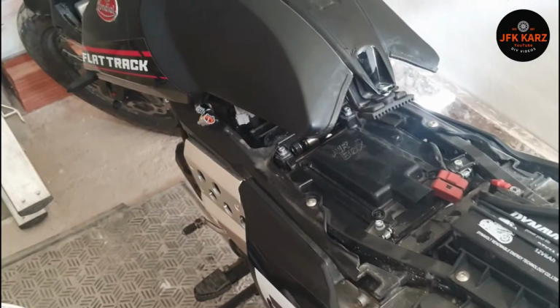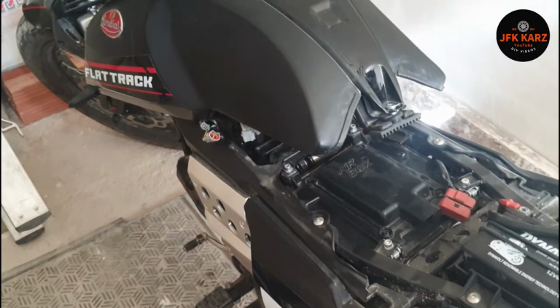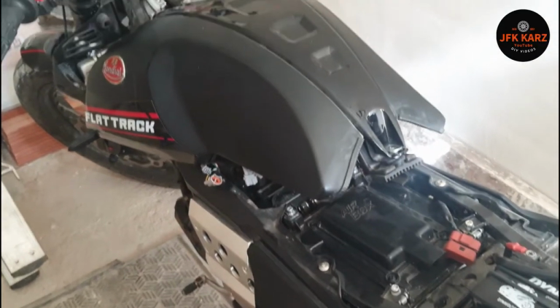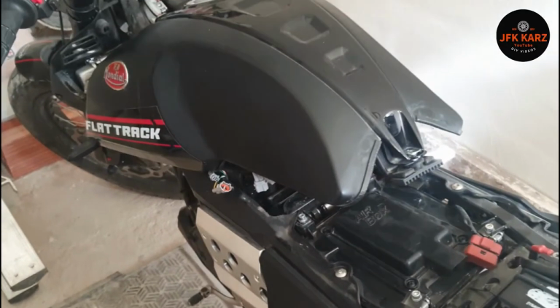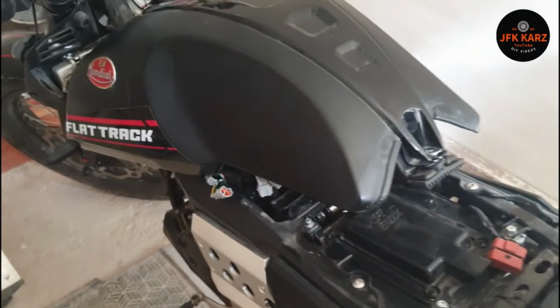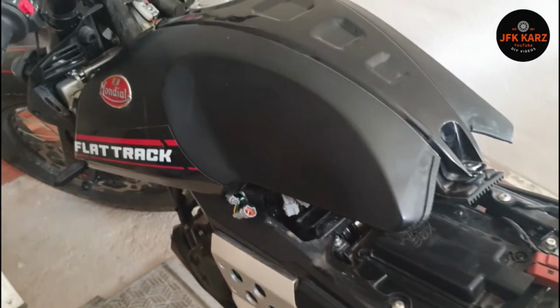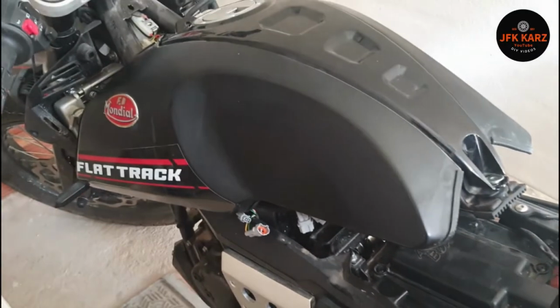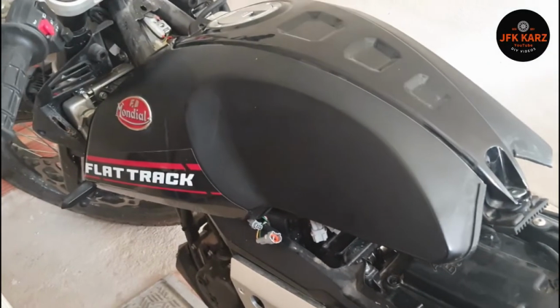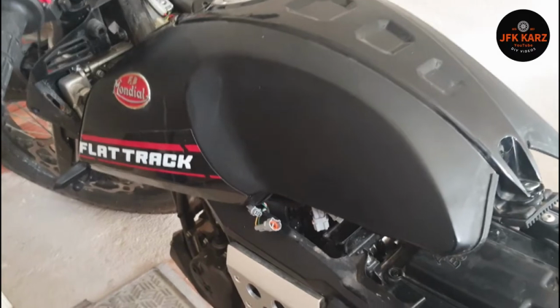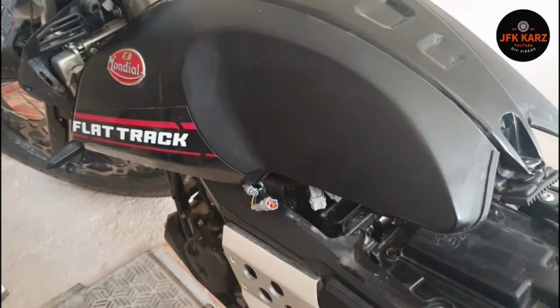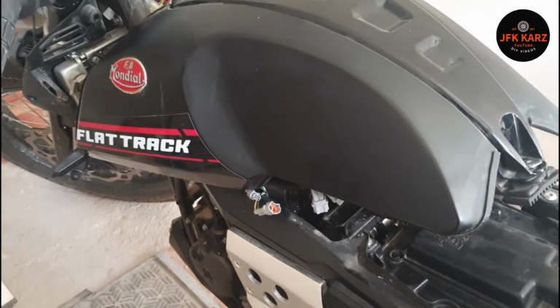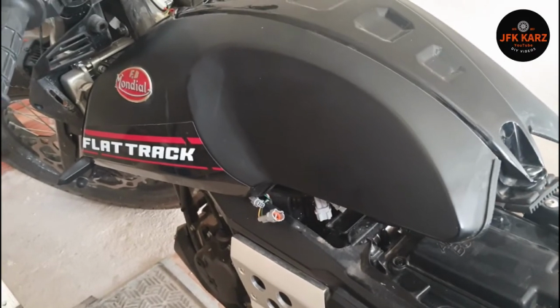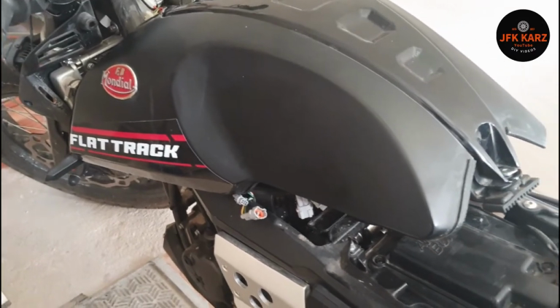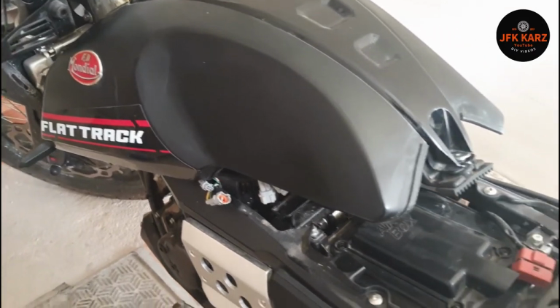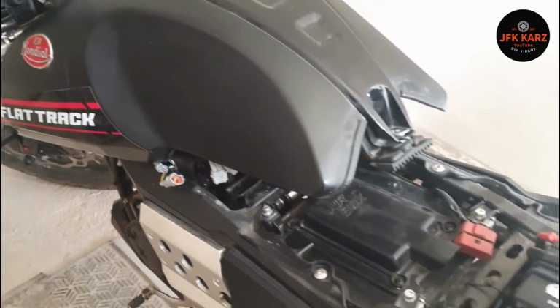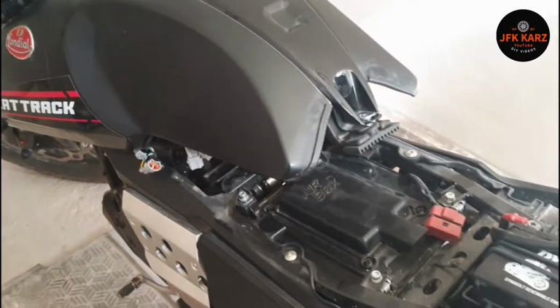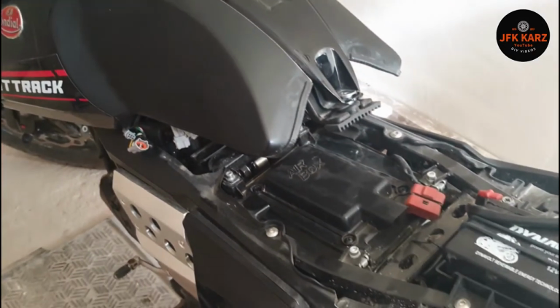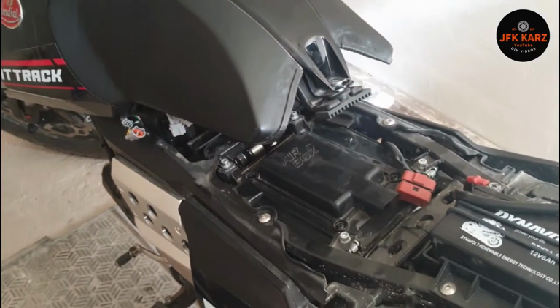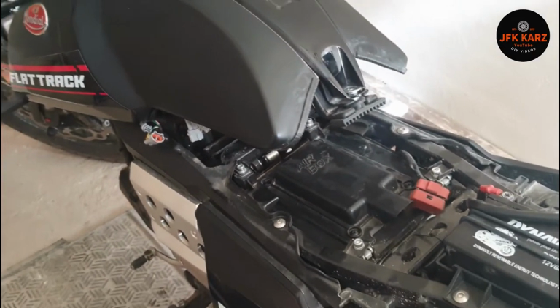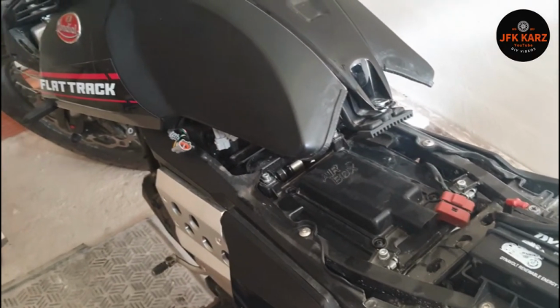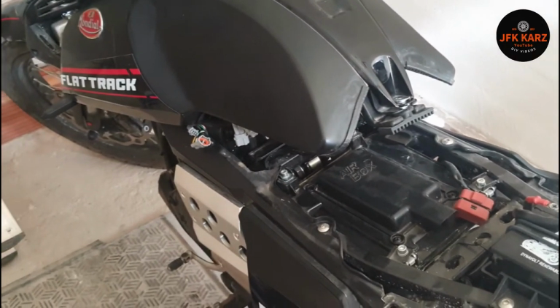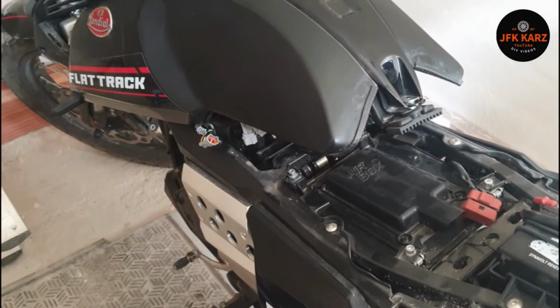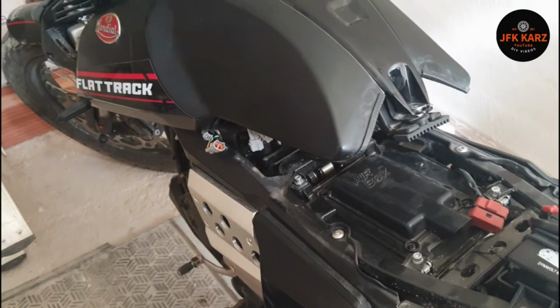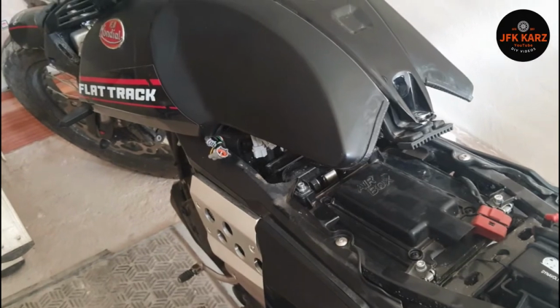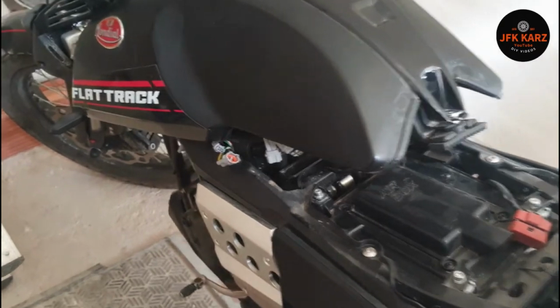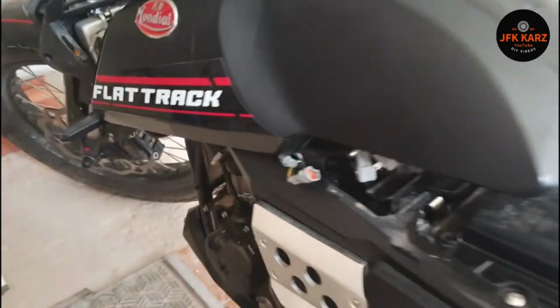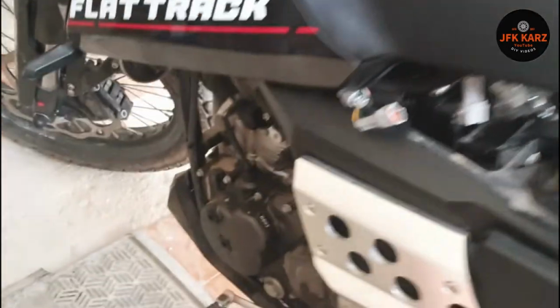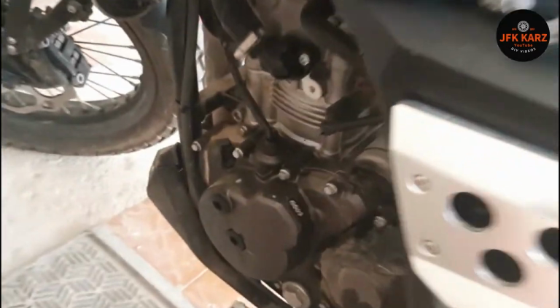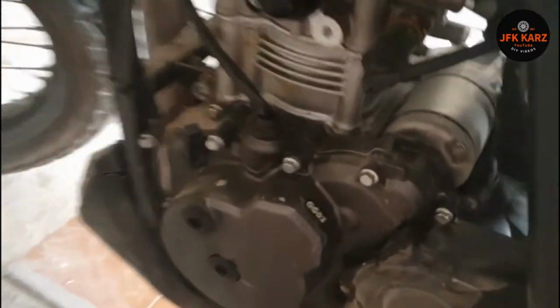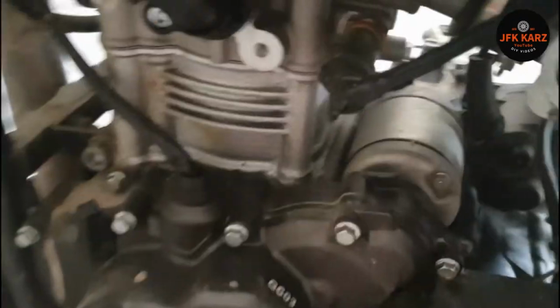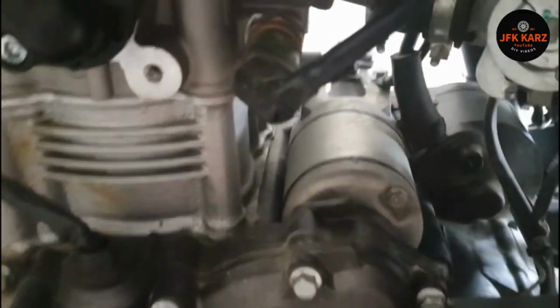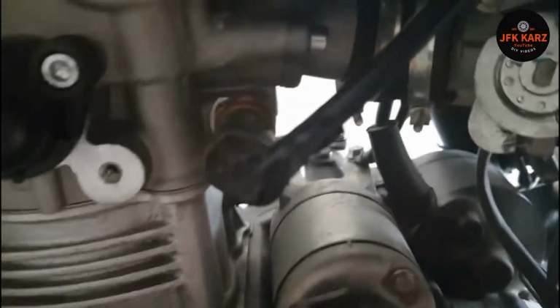Welcome to the video. I had a fuel leak when I was riding along the other day — not impressed with that. I've located where it is, it's right underneath there.